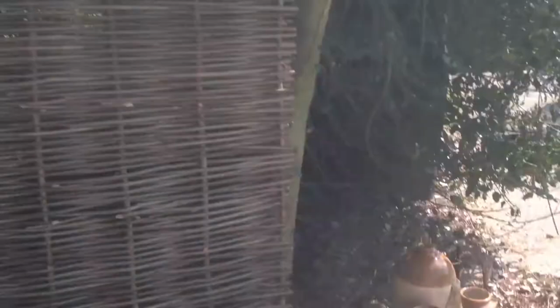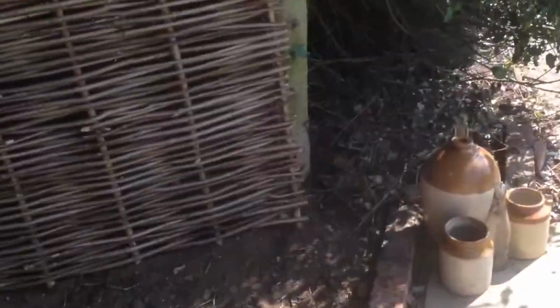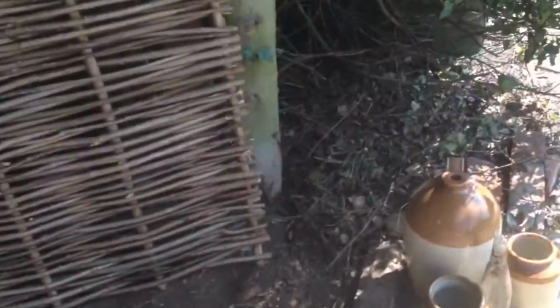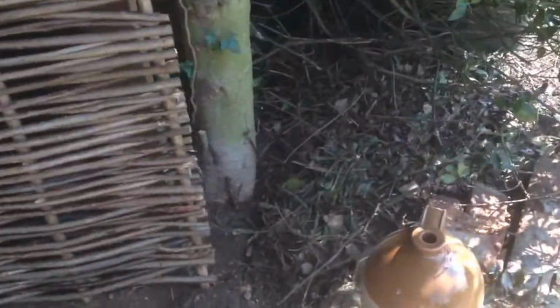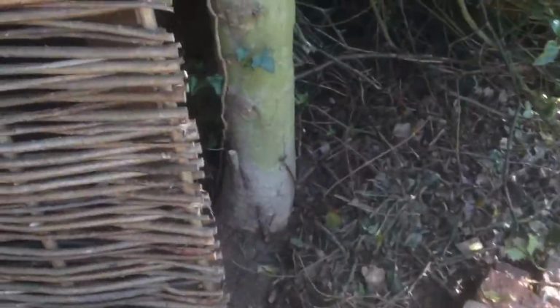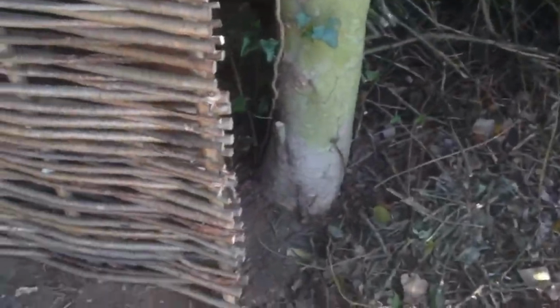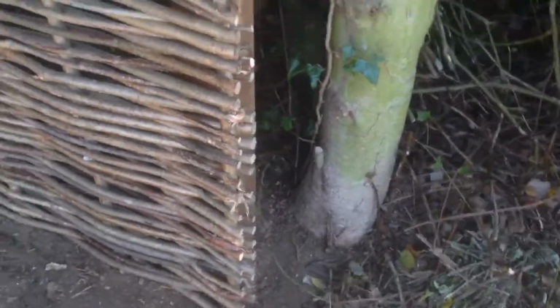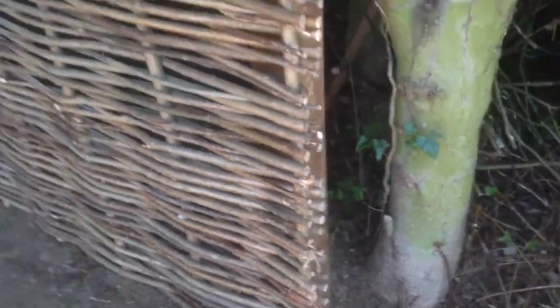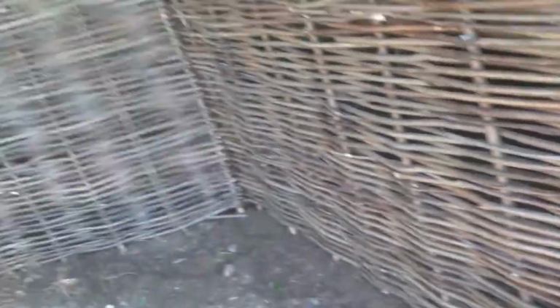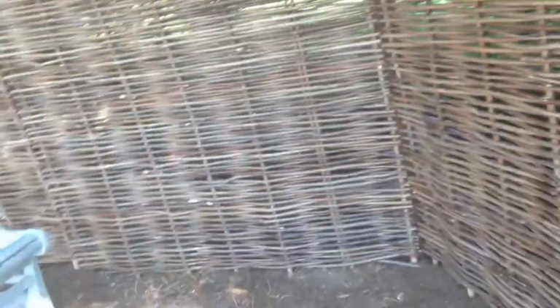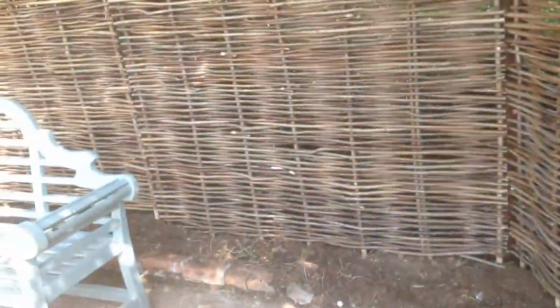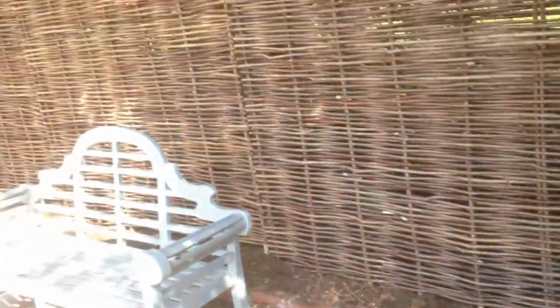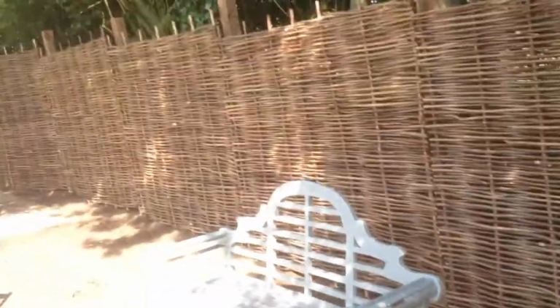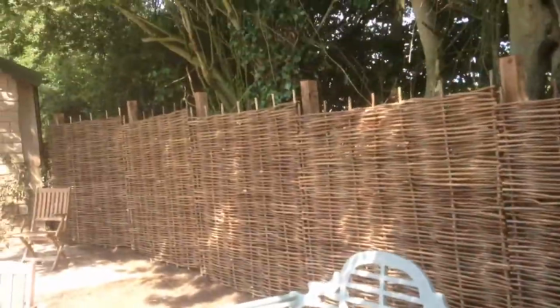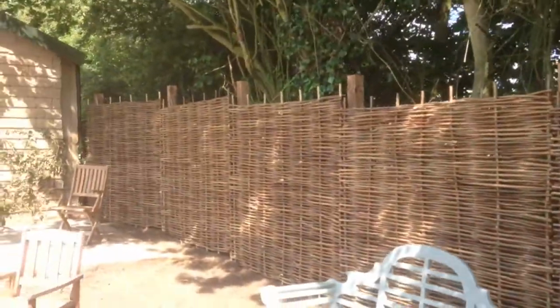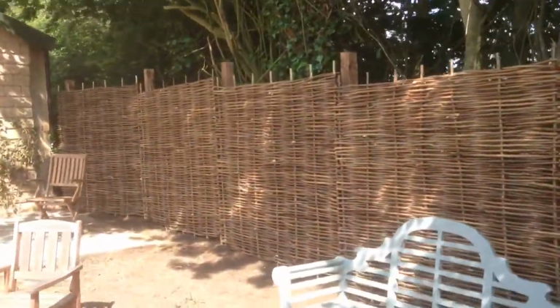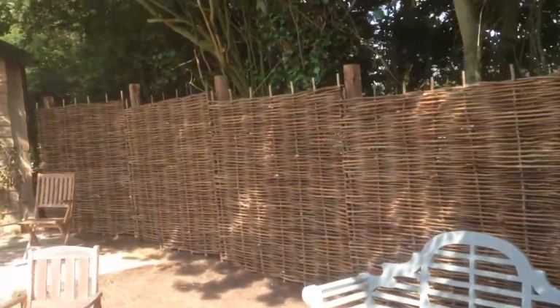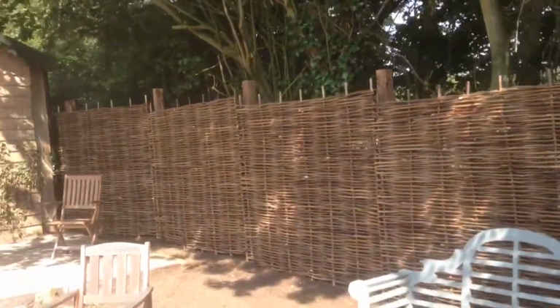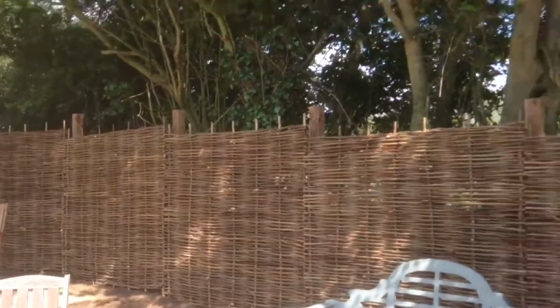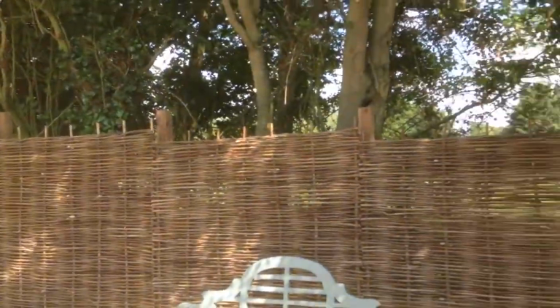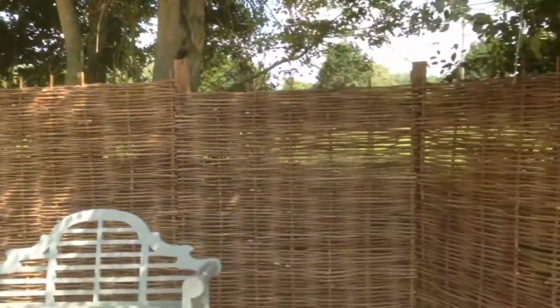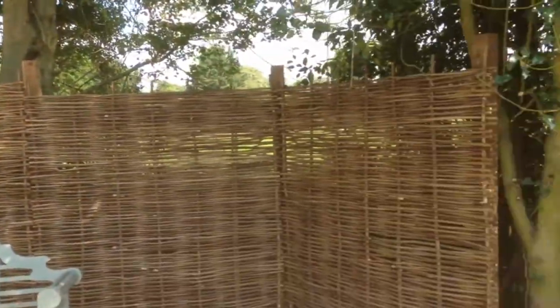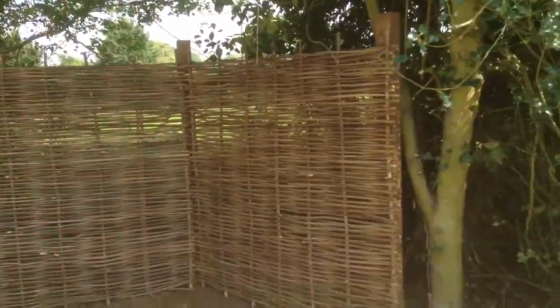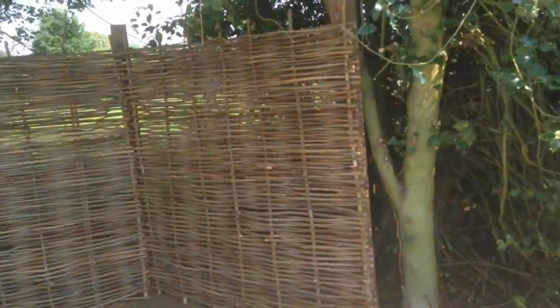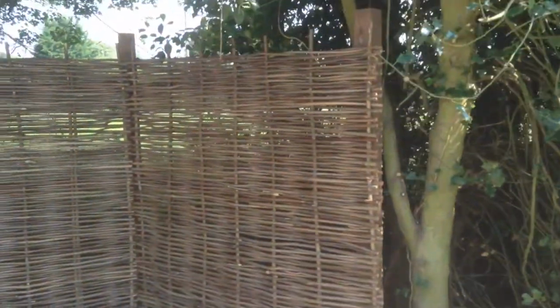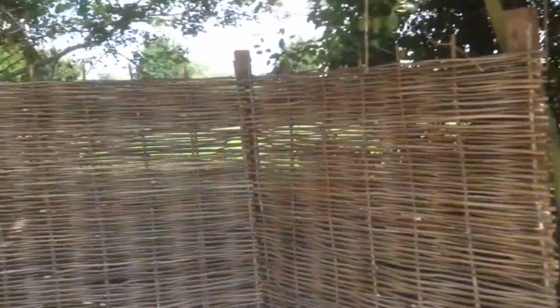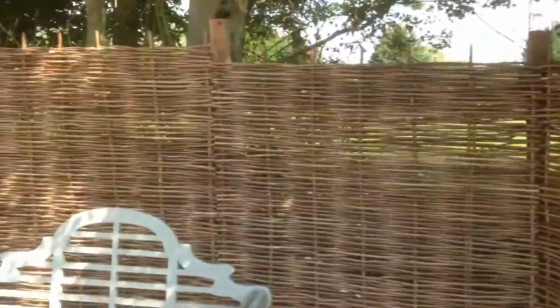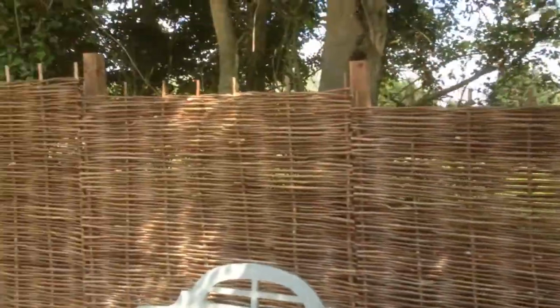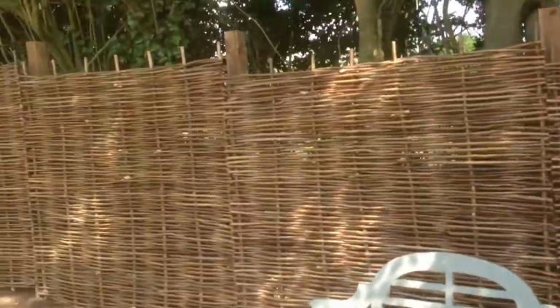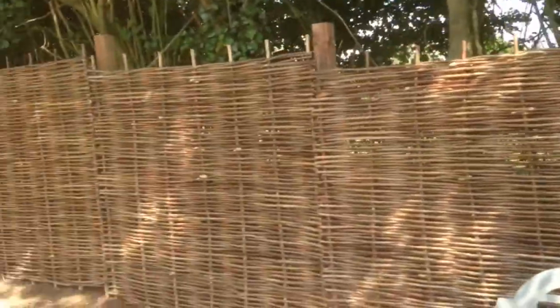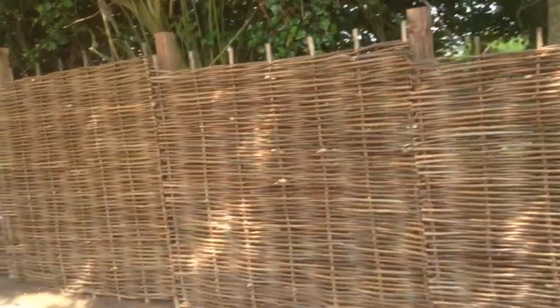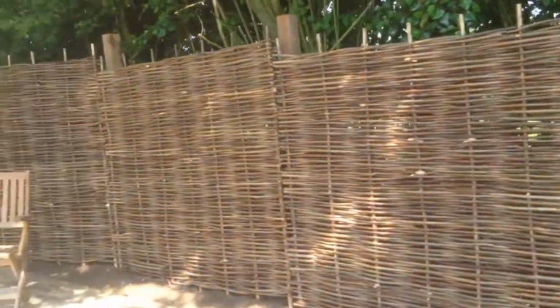I had to cut a few of the post tops afterwards just to make it all look good. The holes weren't too bad to dig — it was a bit hard around this holly tree and a bit up there with some roots. So I hope you enjoyed this little video of this fence. It was a short one this time.